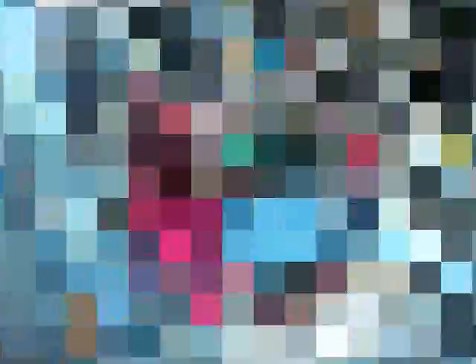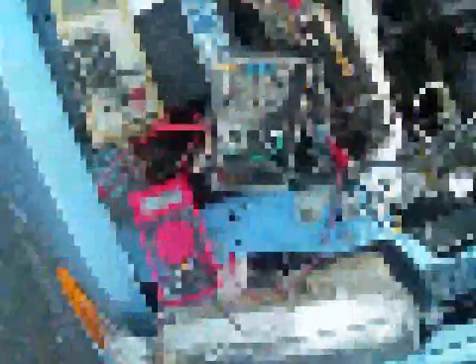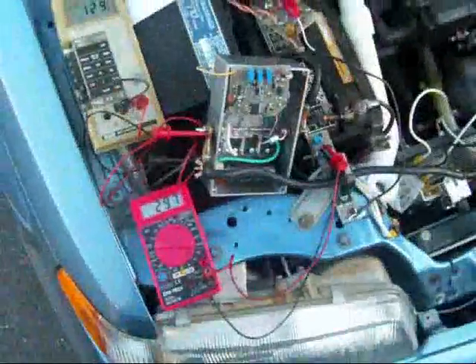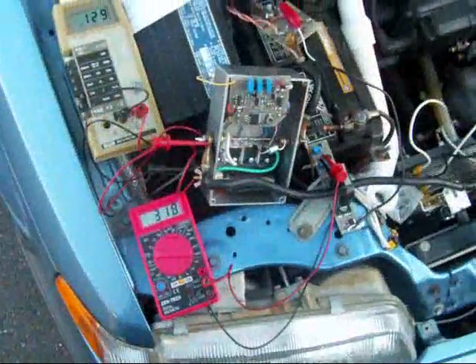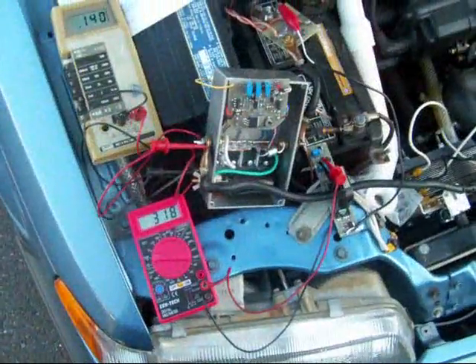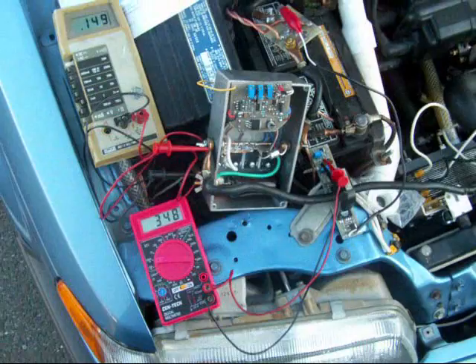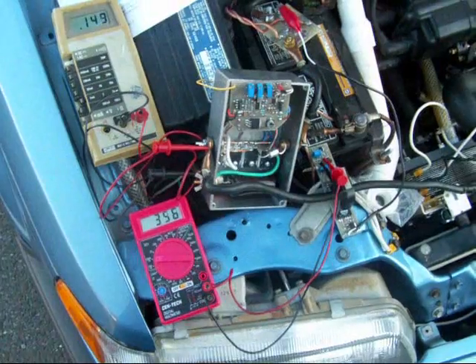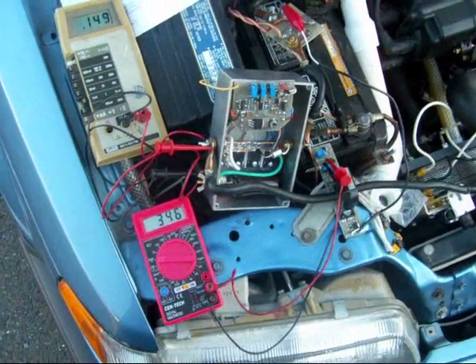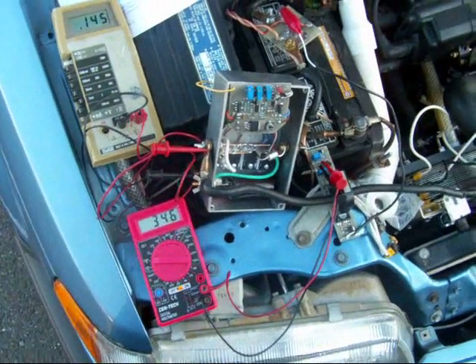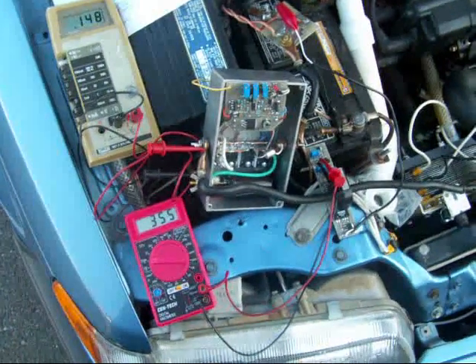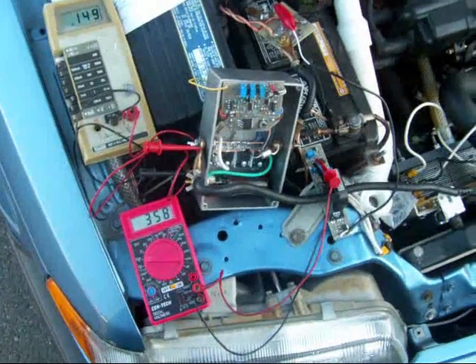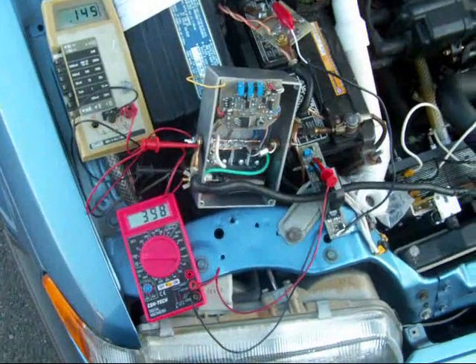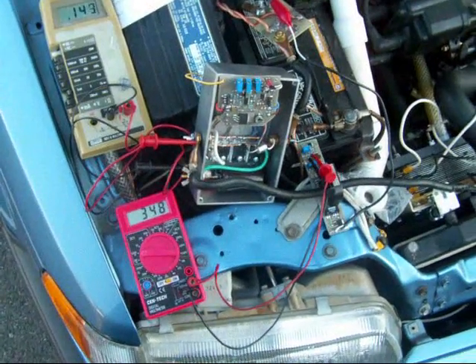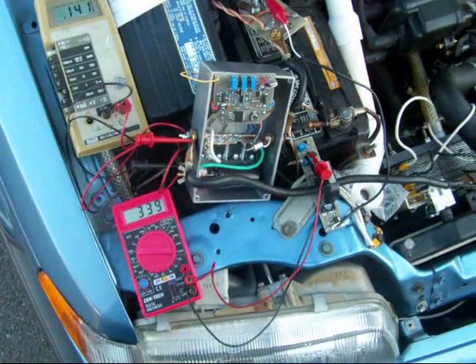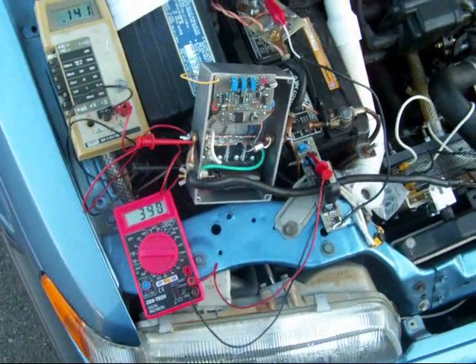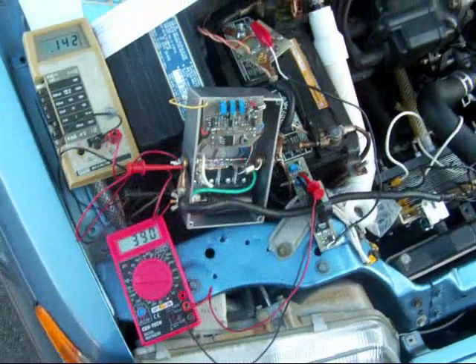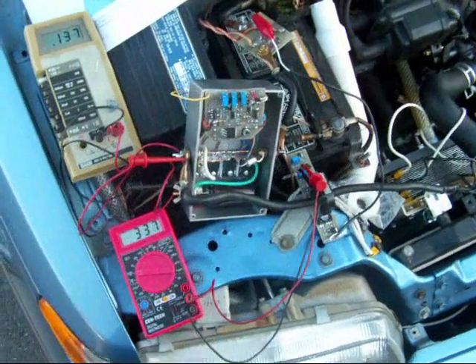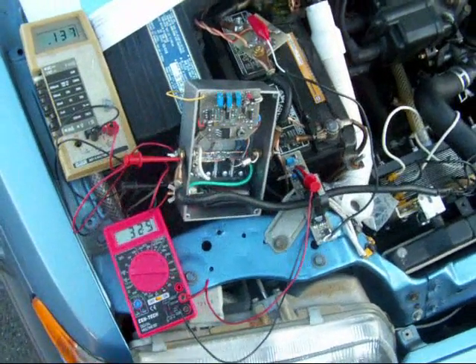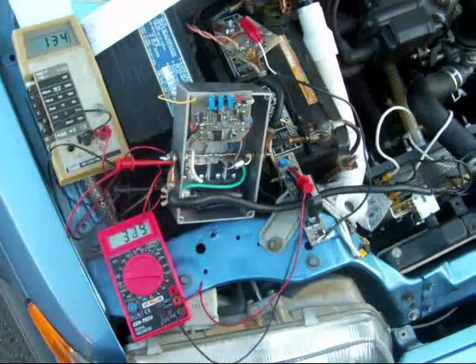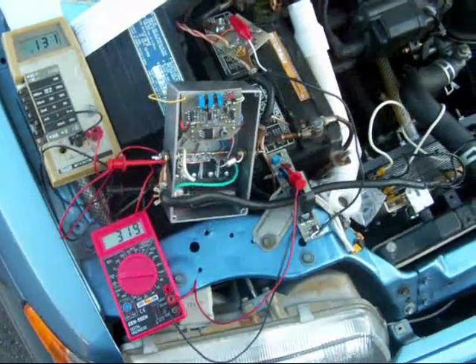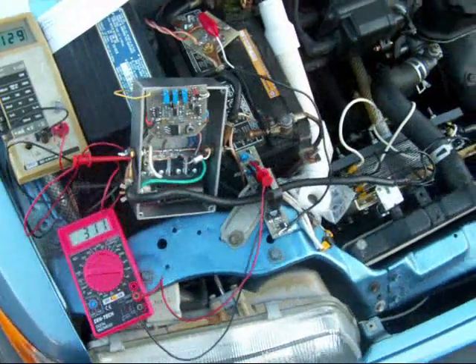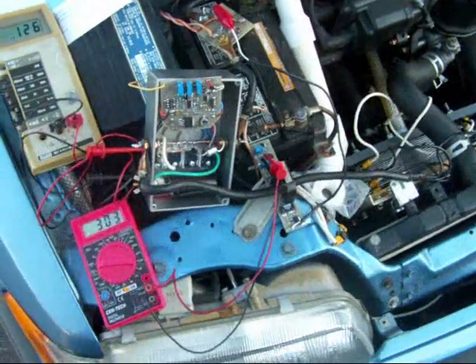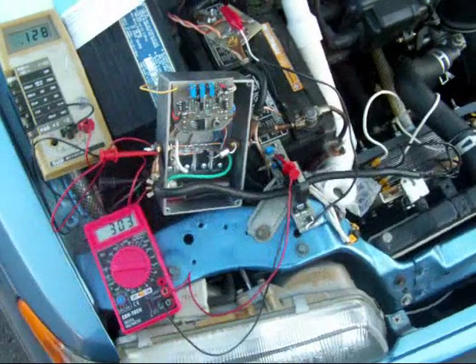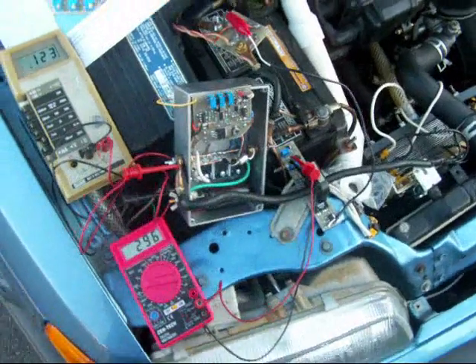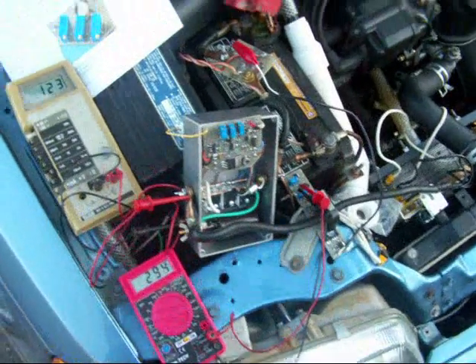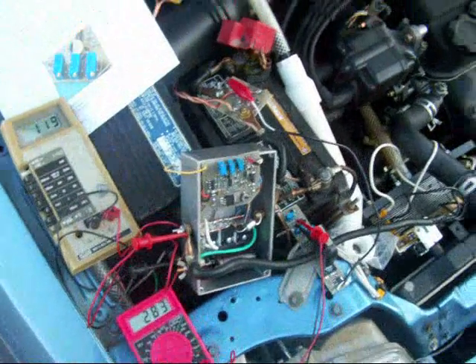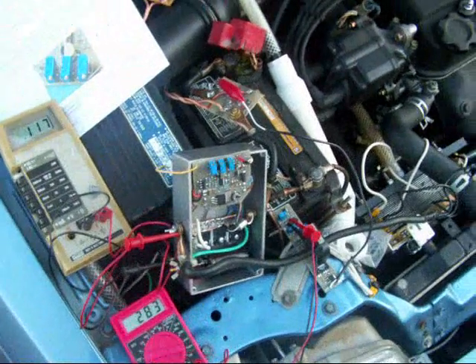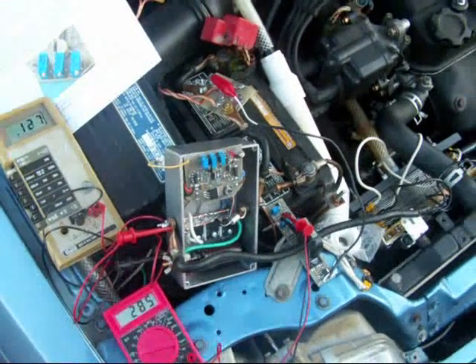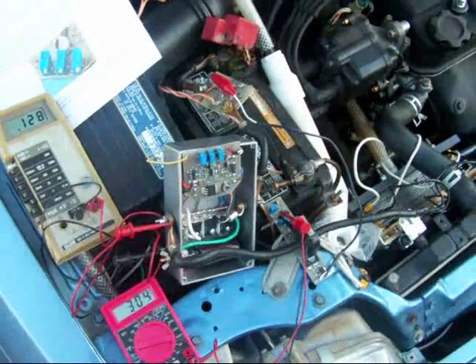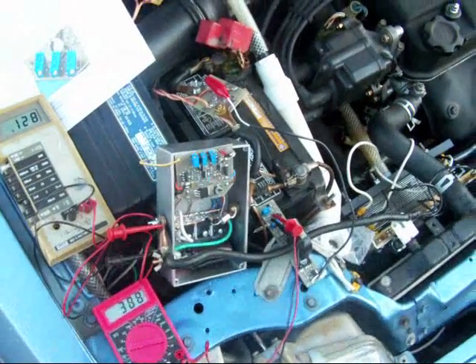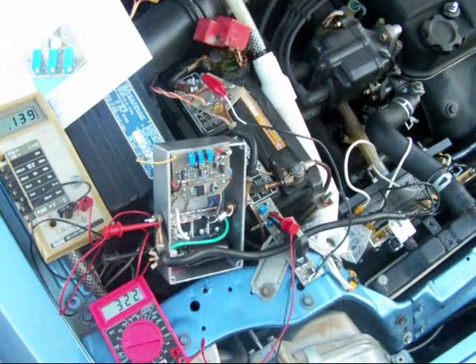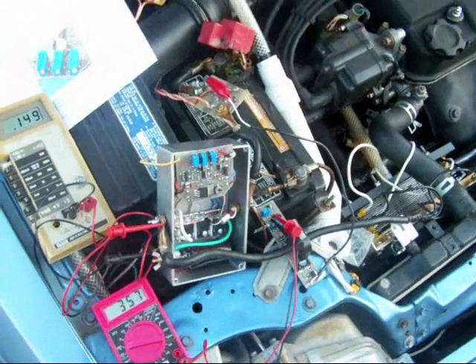So there you have it — H2O2 PWM case version 2 installation. This is H2O2 from H2O, signing out.